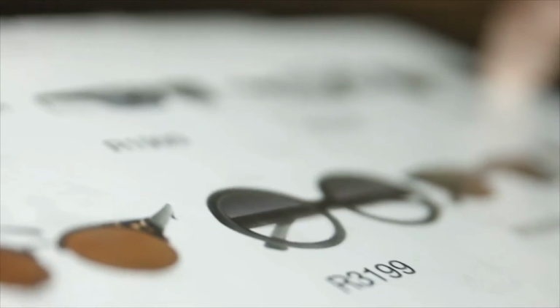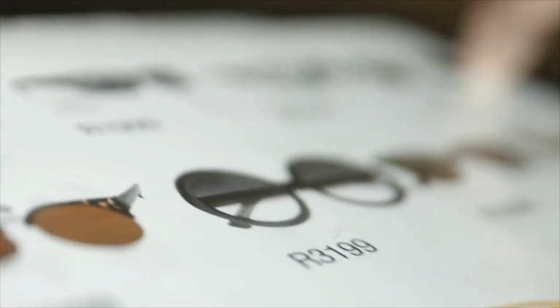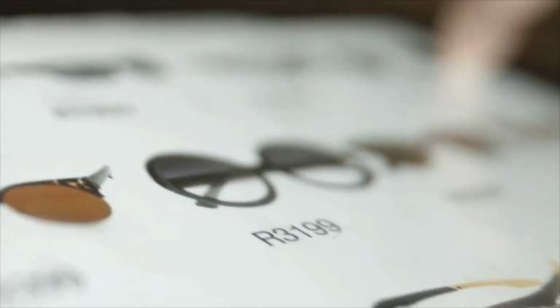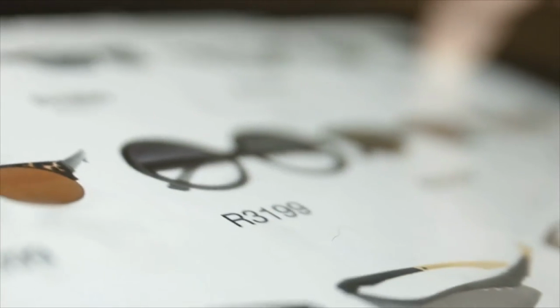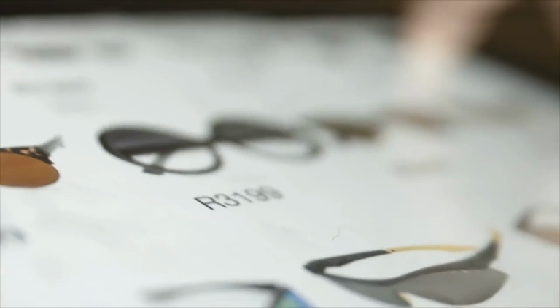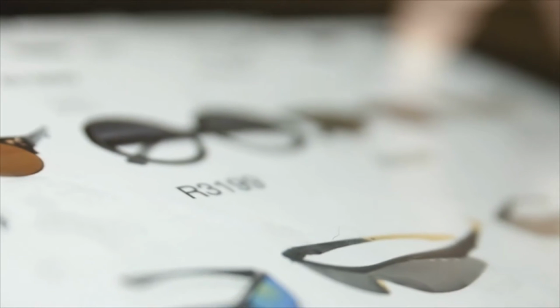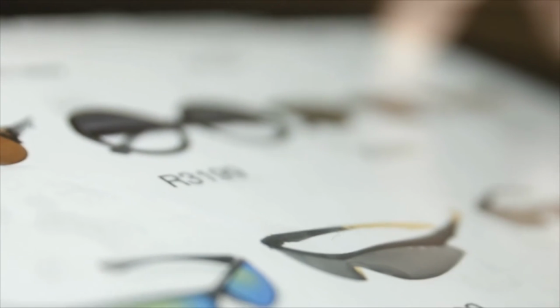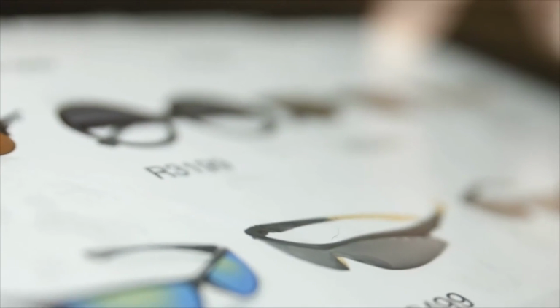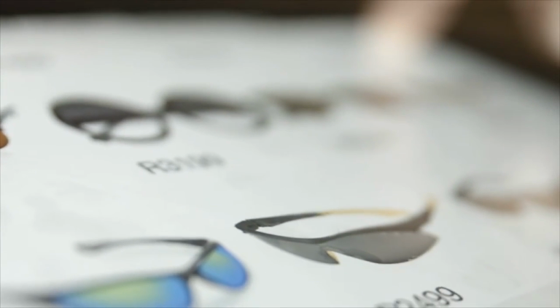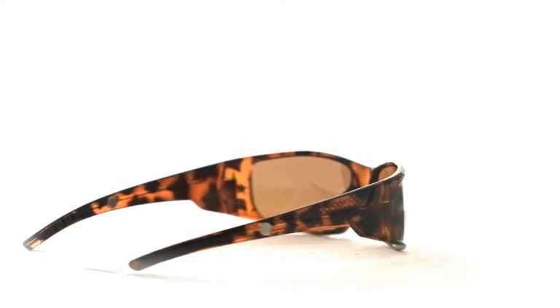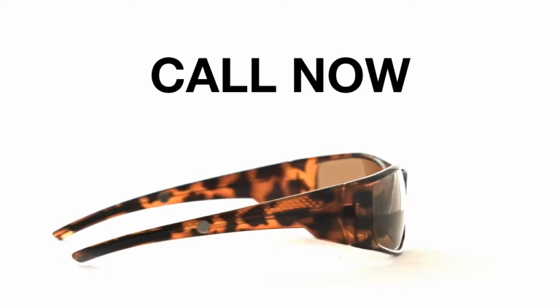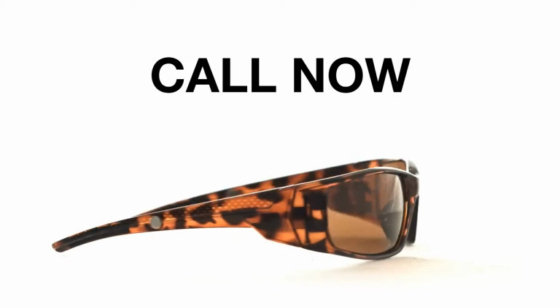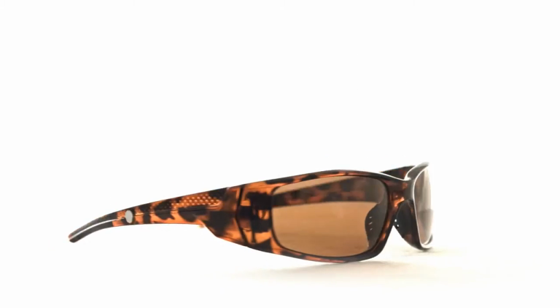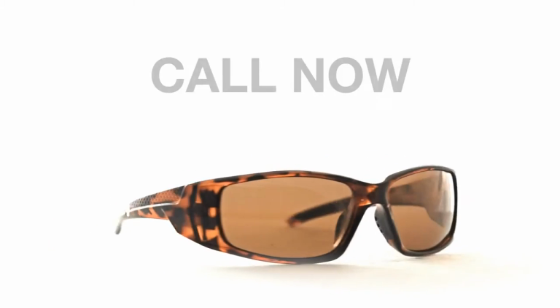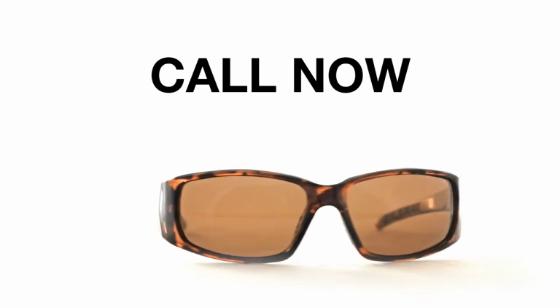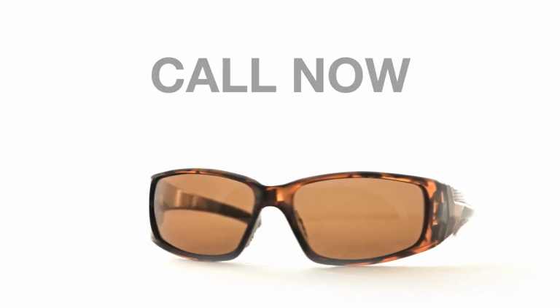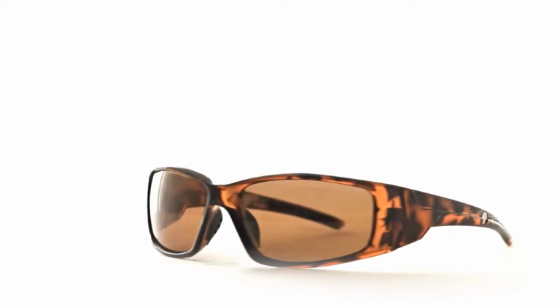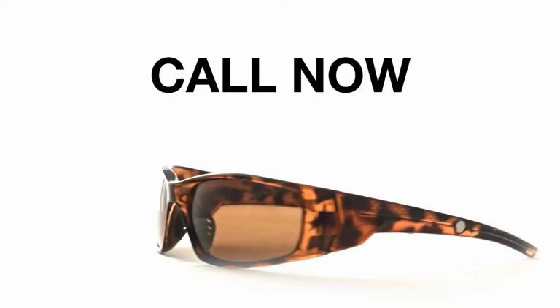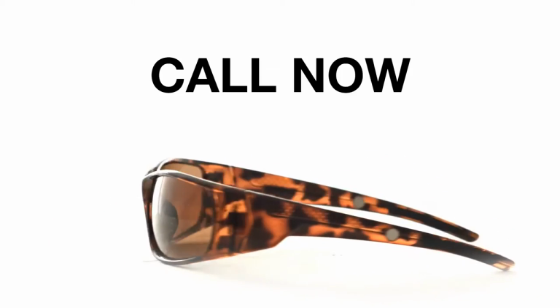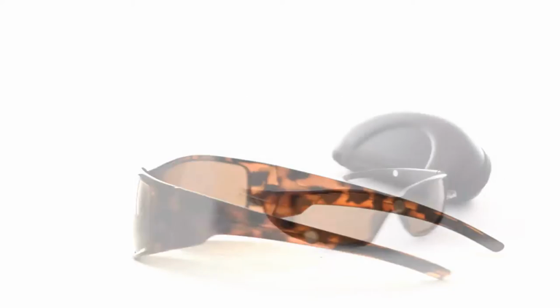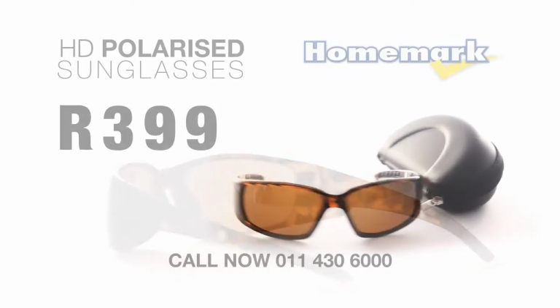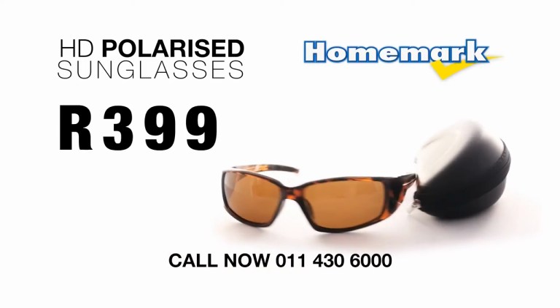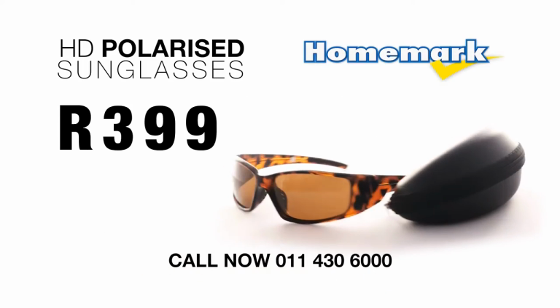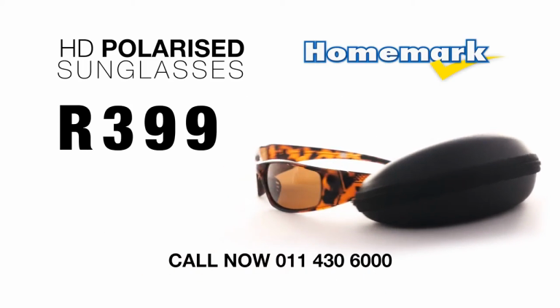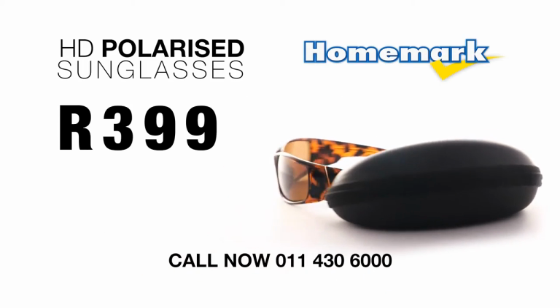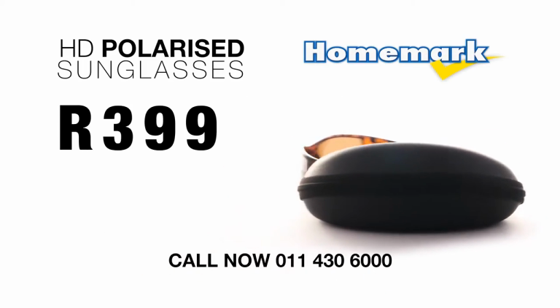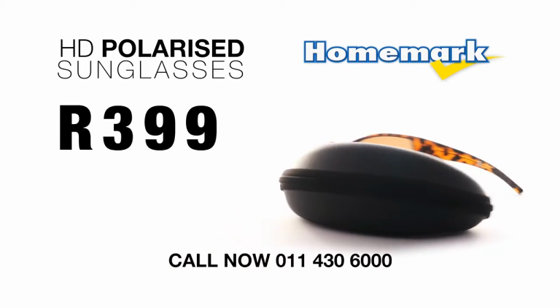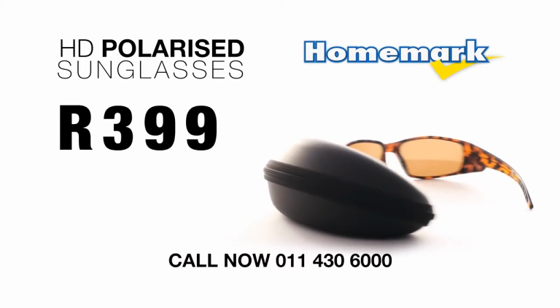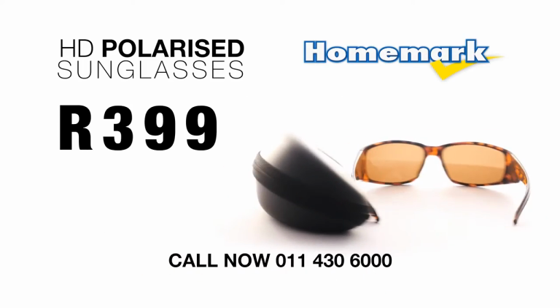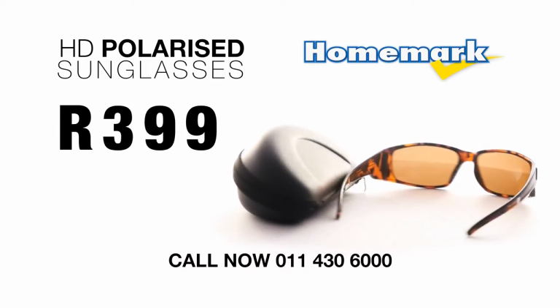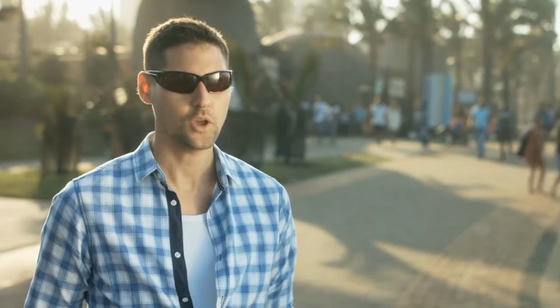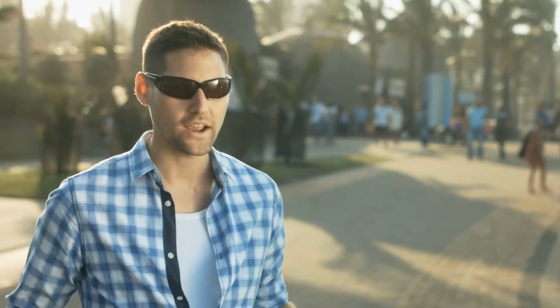Glasses like these can easily sell for thousands of rands. Call now and you can get your very own pair of High Definition Polarized Sunglasses with protective case for just 399 Rand.